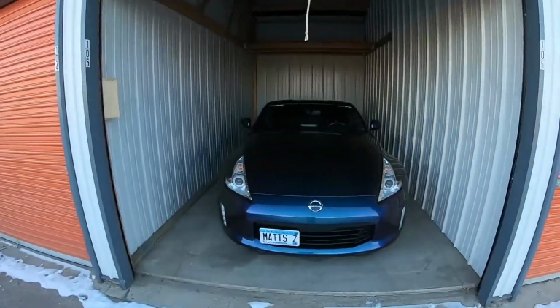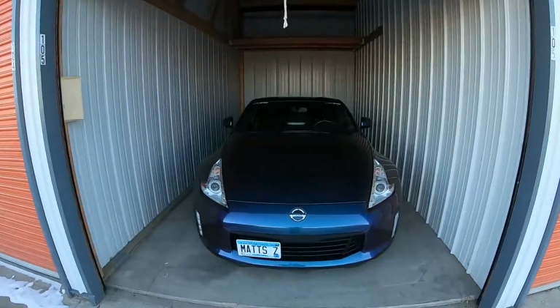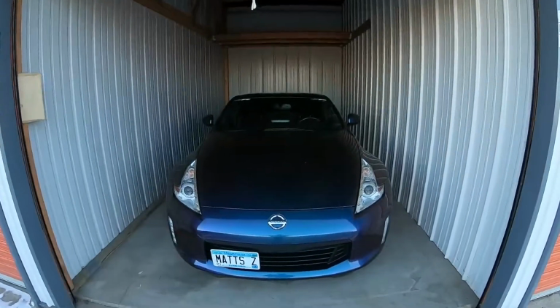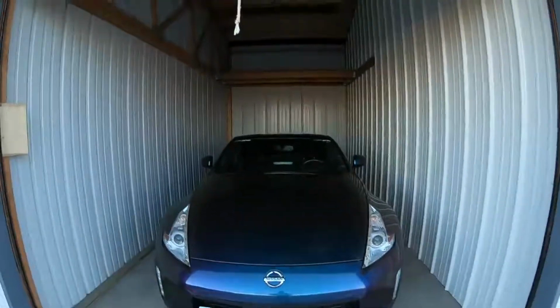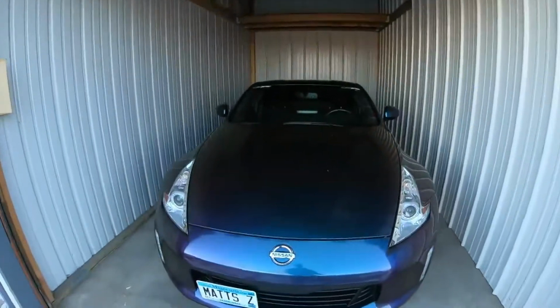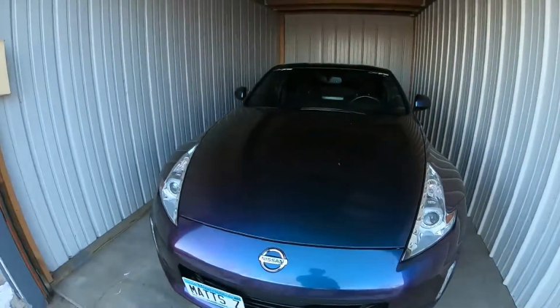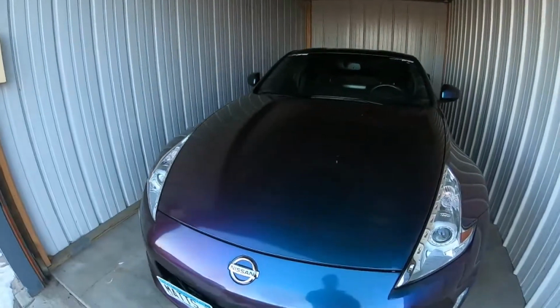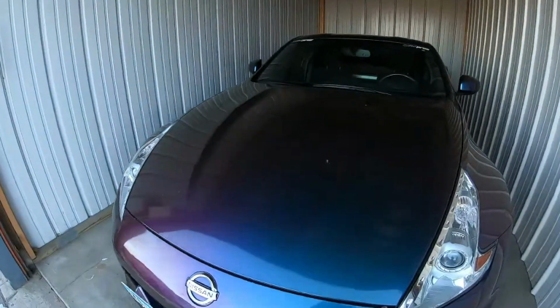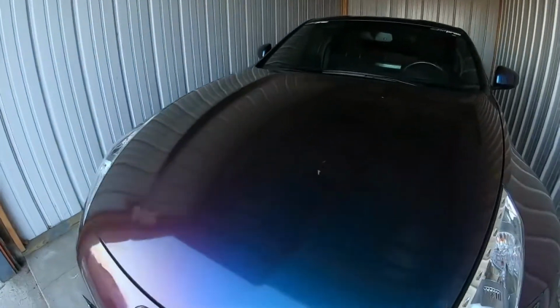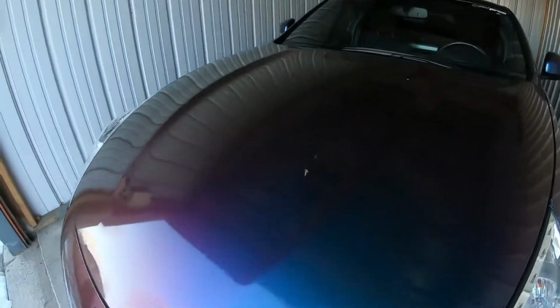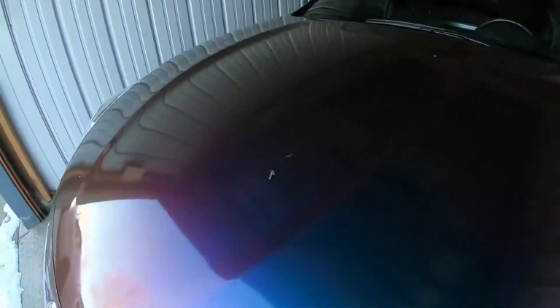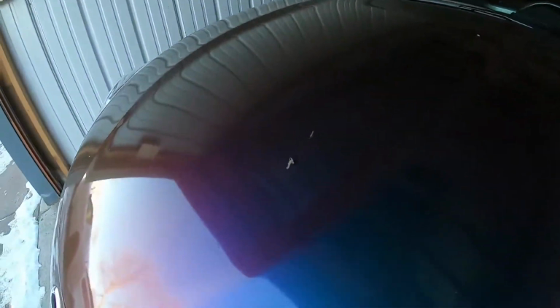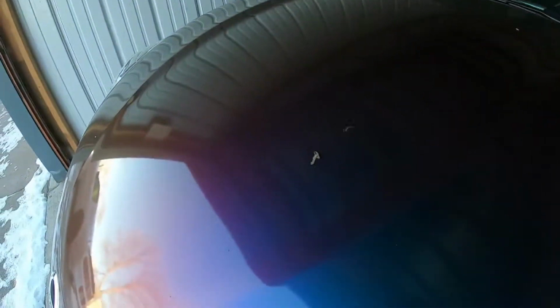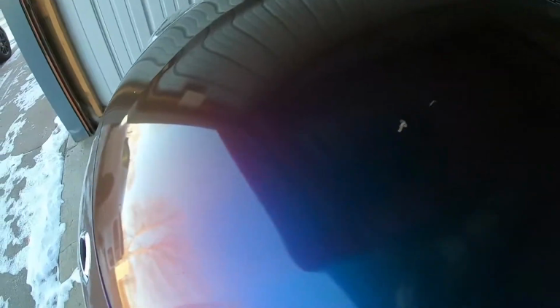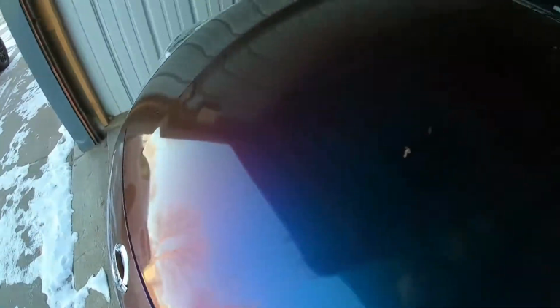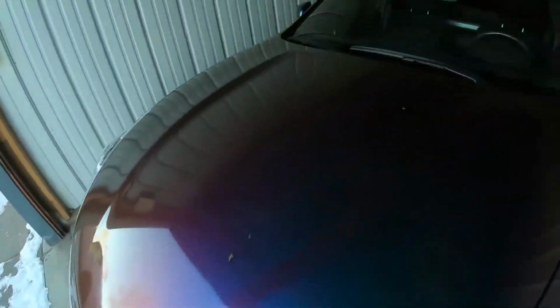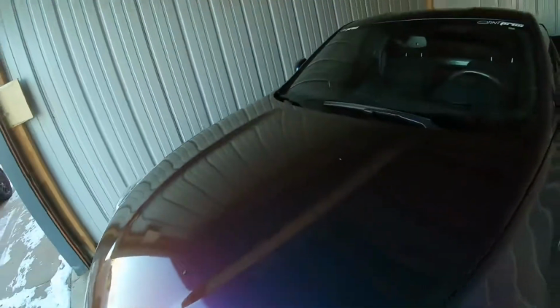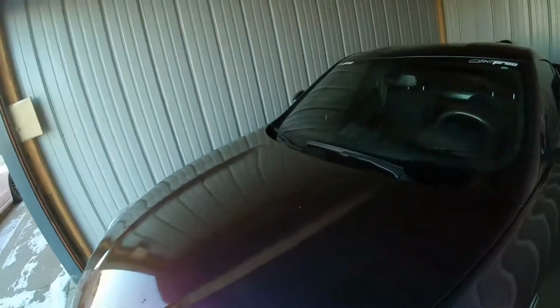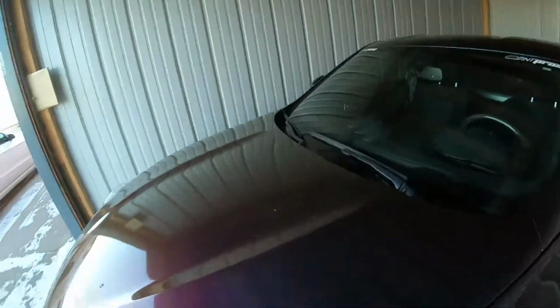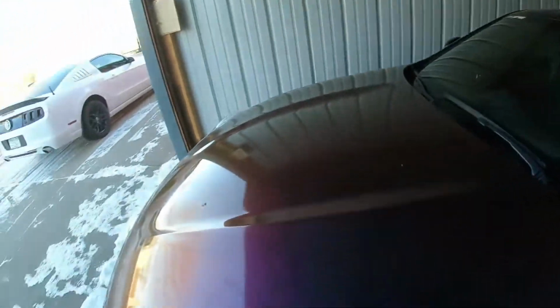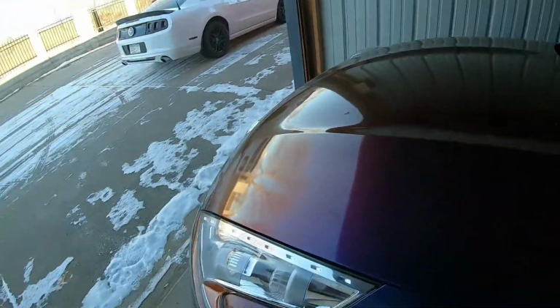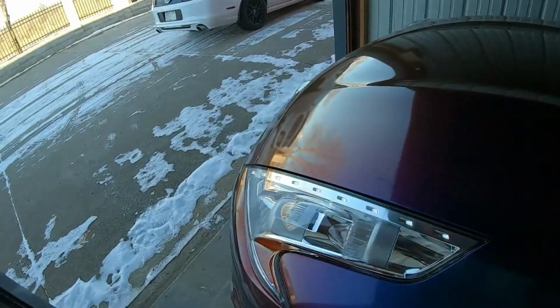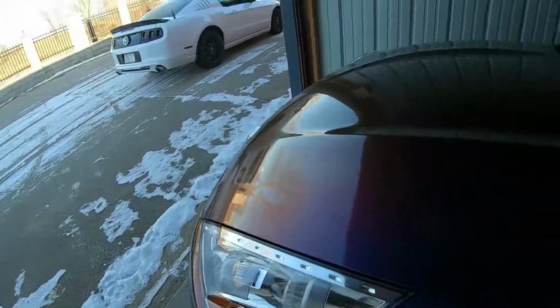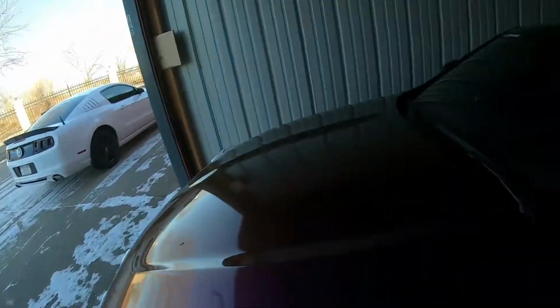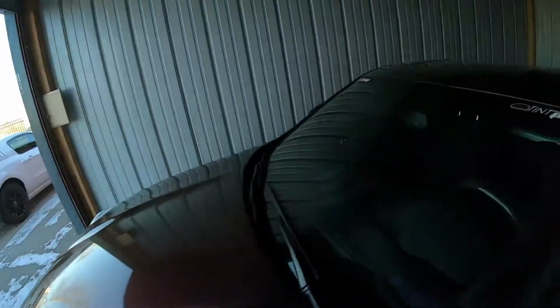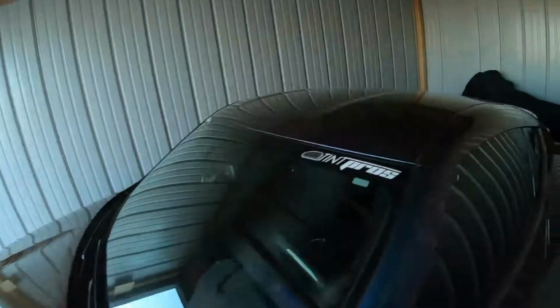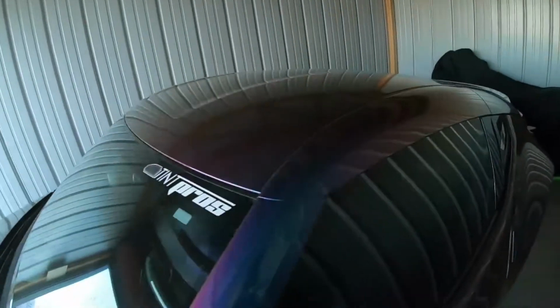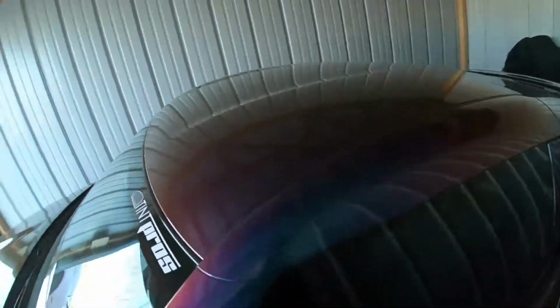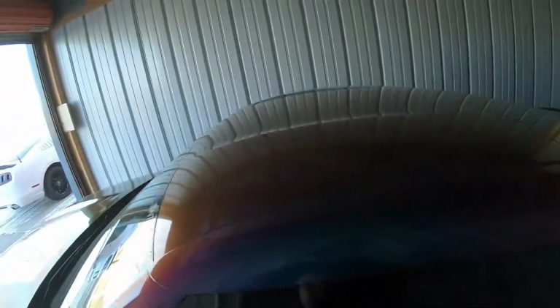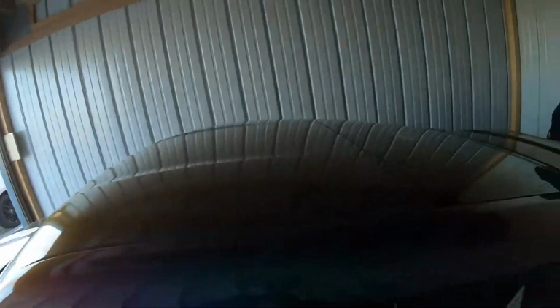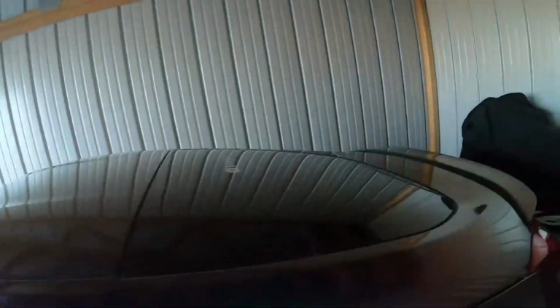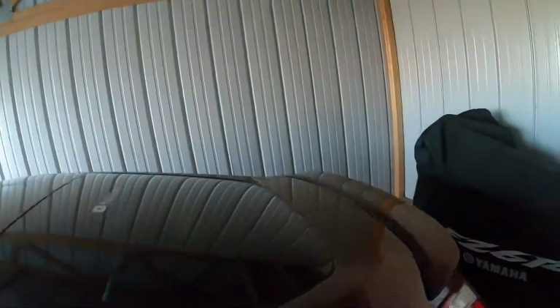So yeah, she's getting pretty dirty. A lot of dust and stuff on it now, but I'll be washing it off once I take it out in the spring. Plus, it's got a ceramic coating on it, so I'm not too worried.